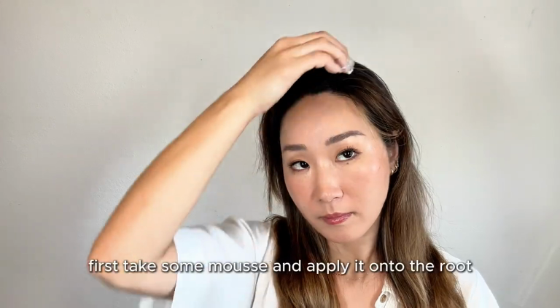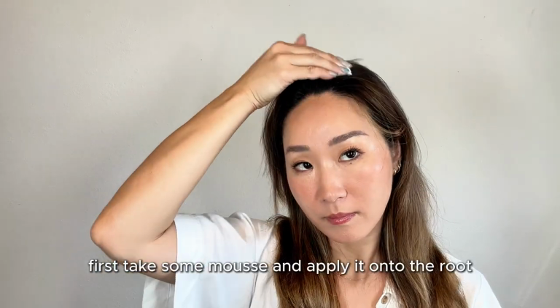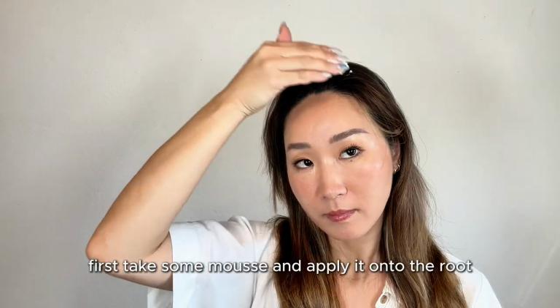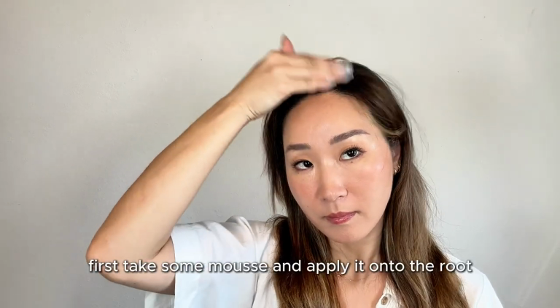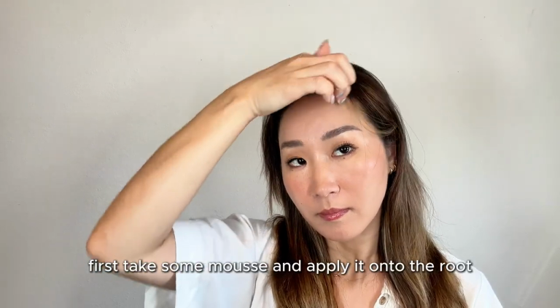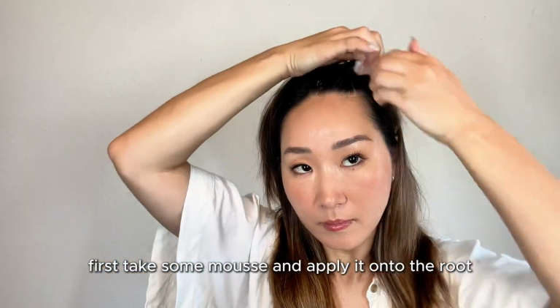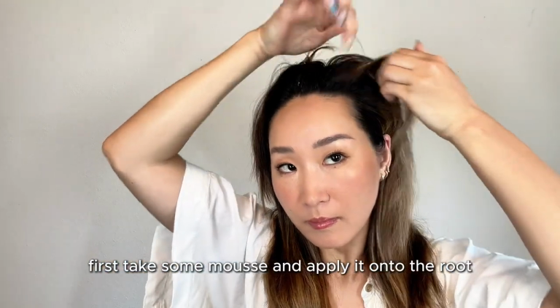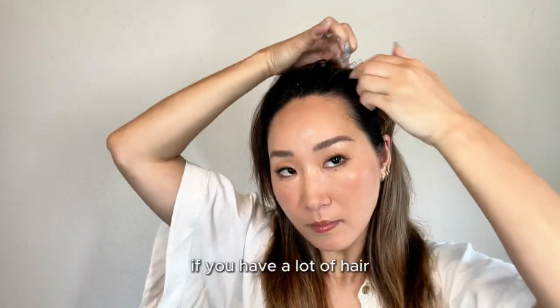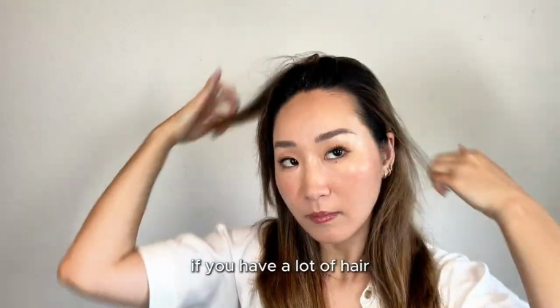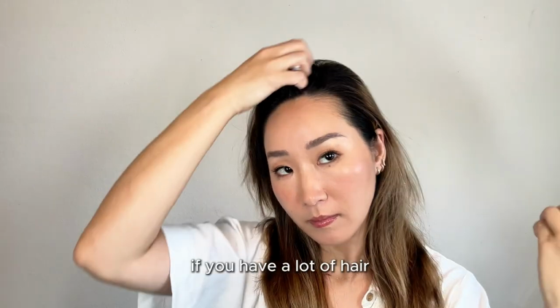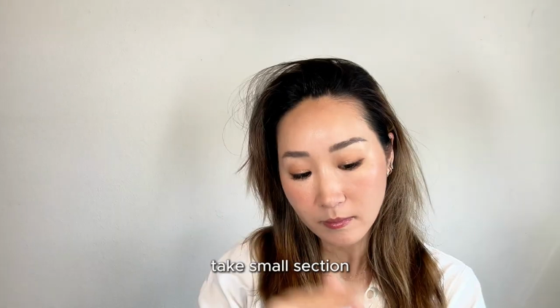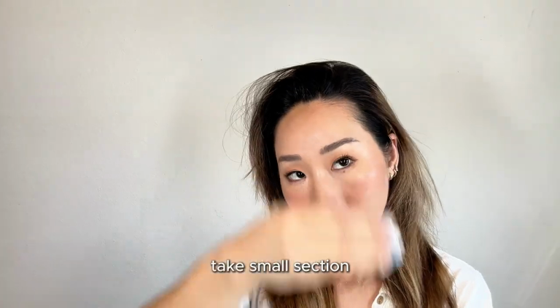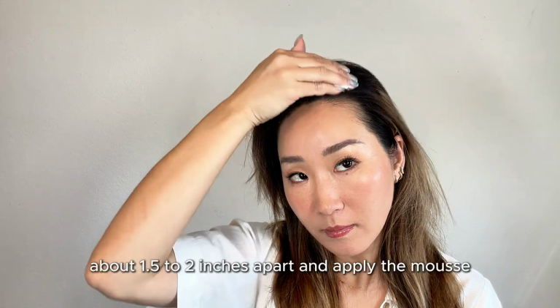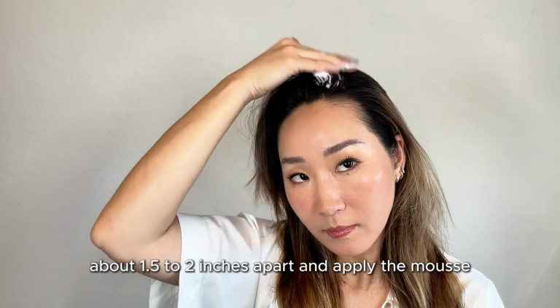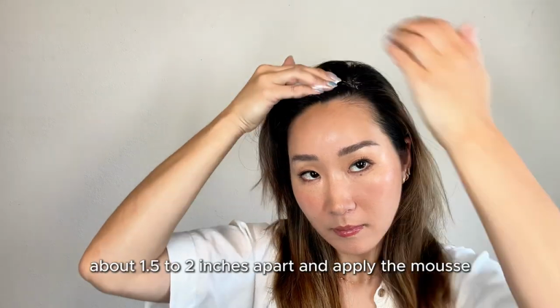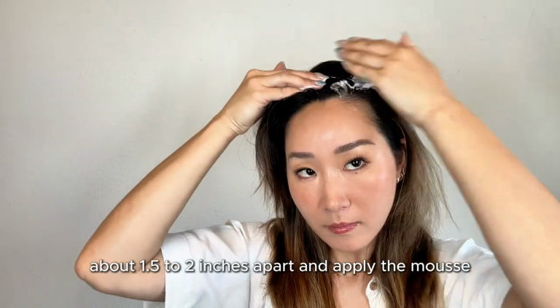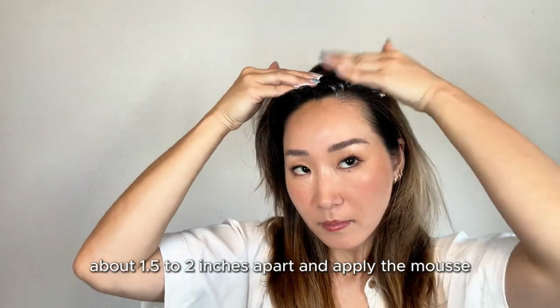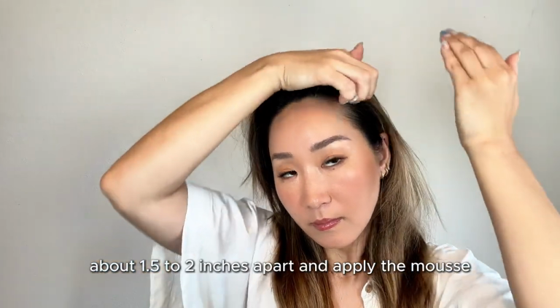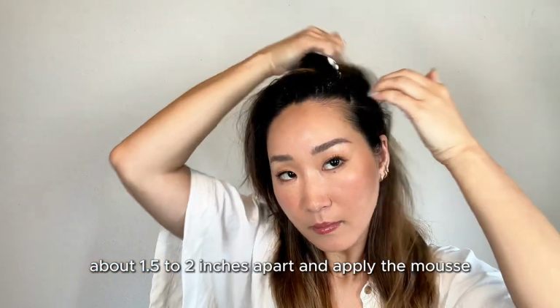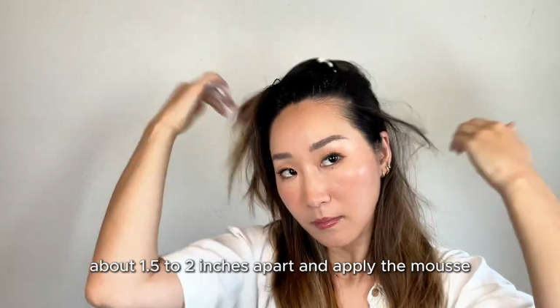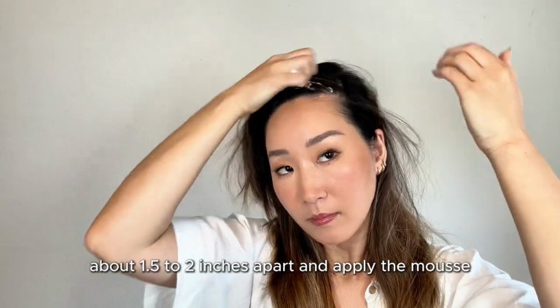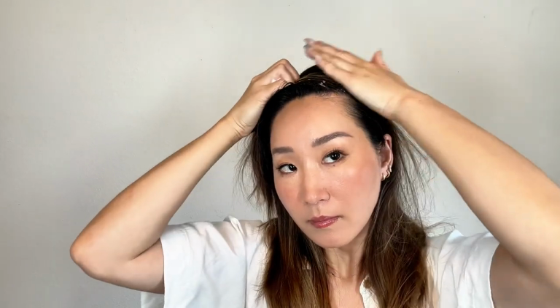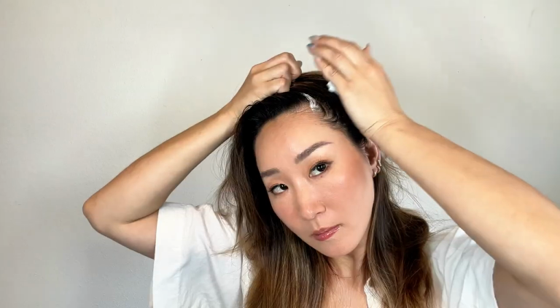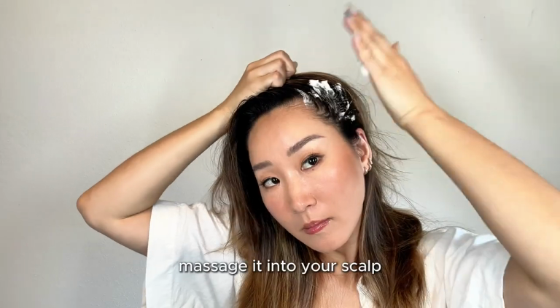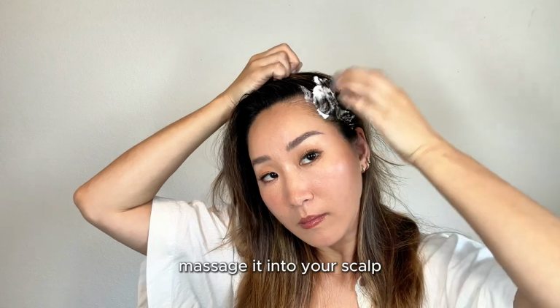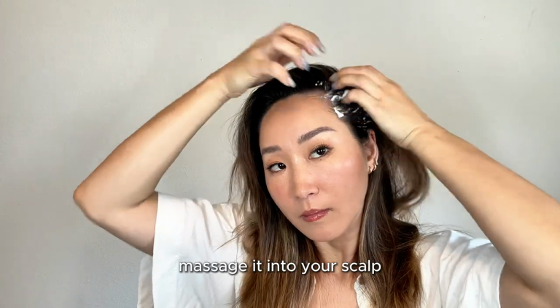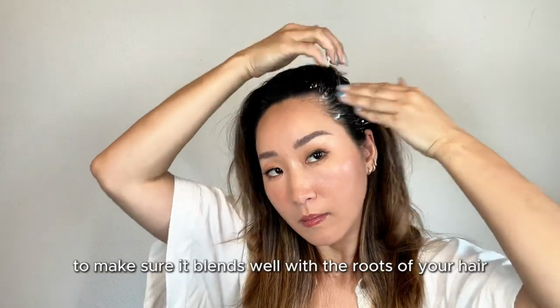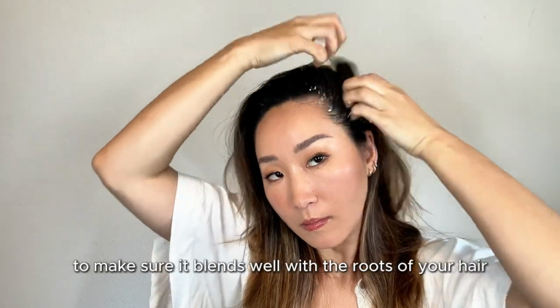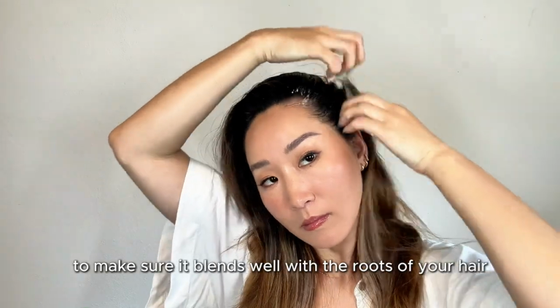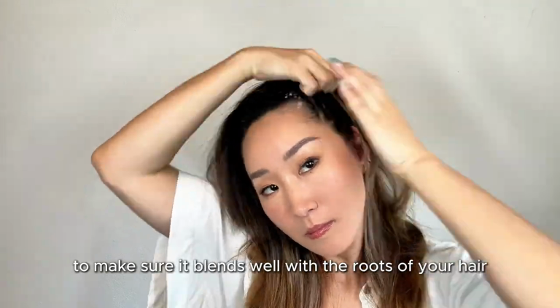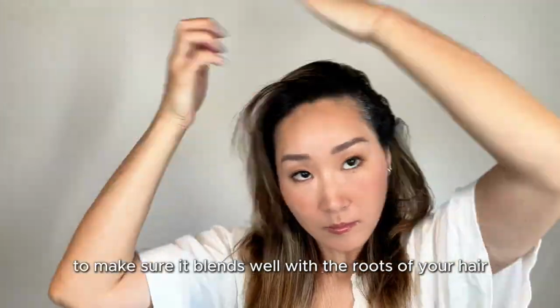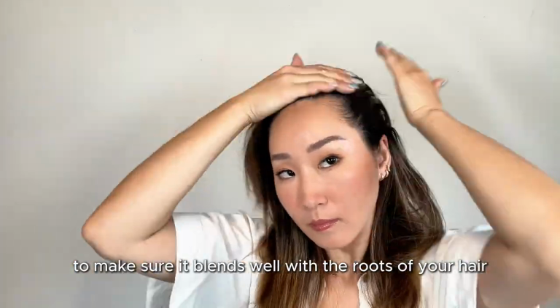First, take some mousse and apply it onto the root. If you have a lot of hair, take small sections about 1.5 to 2 inches apart and apply the mousse. Massage into your scalp to make sure it blends well with the roots of your hair.